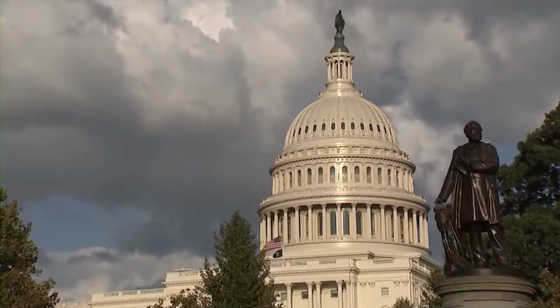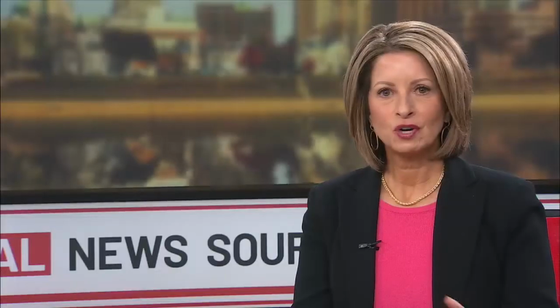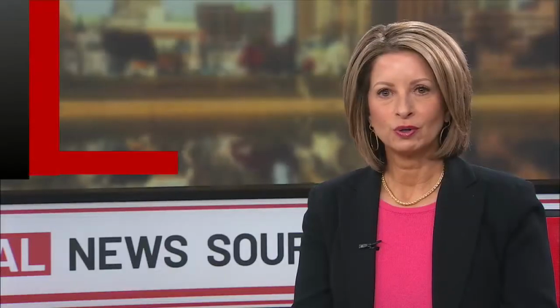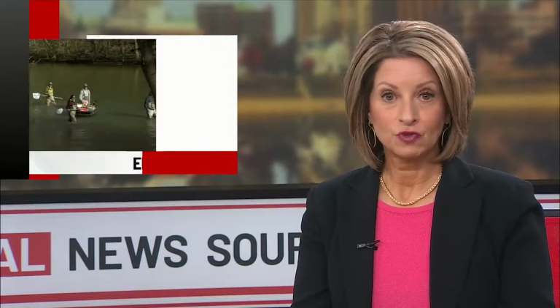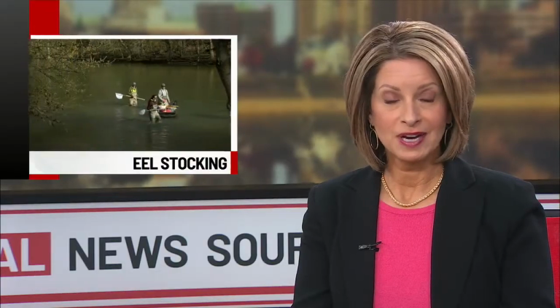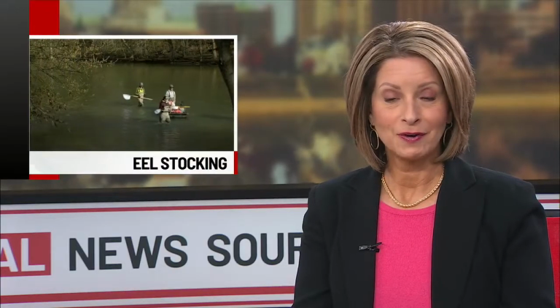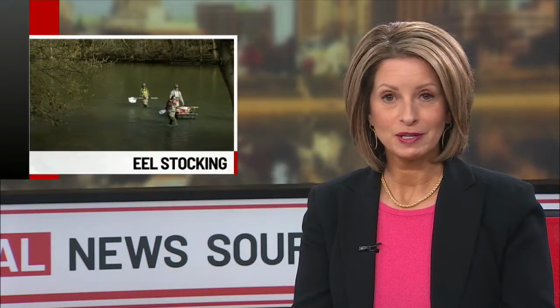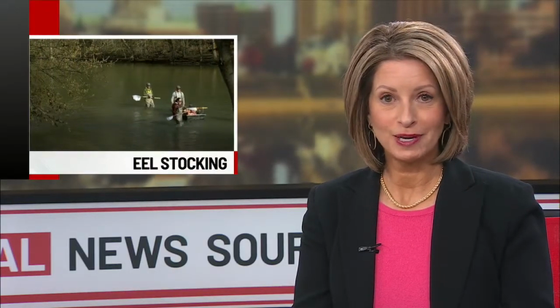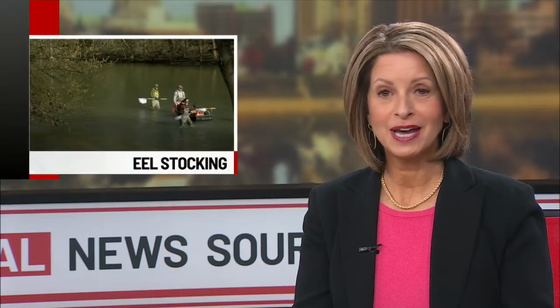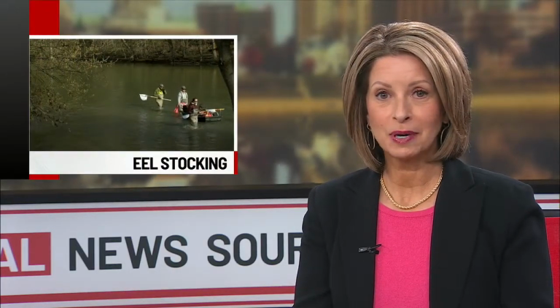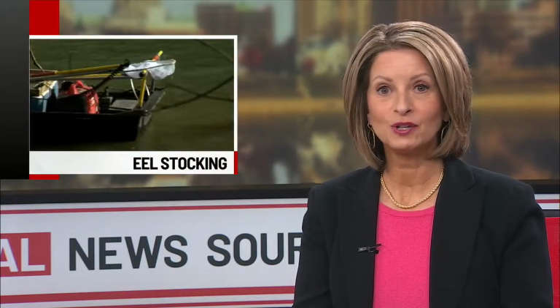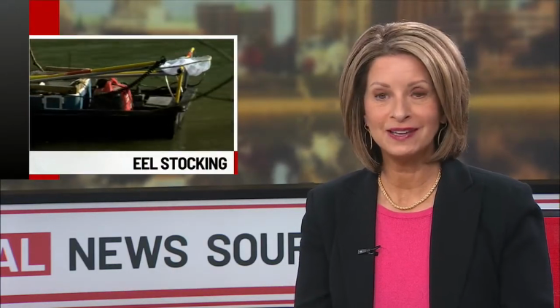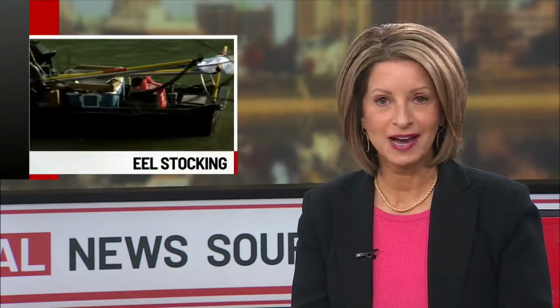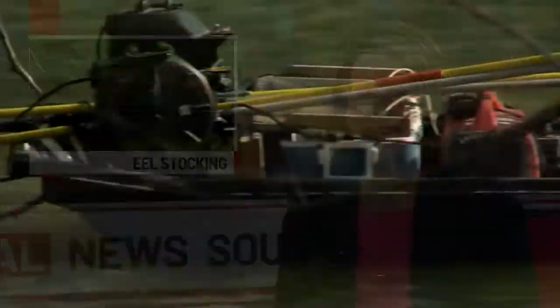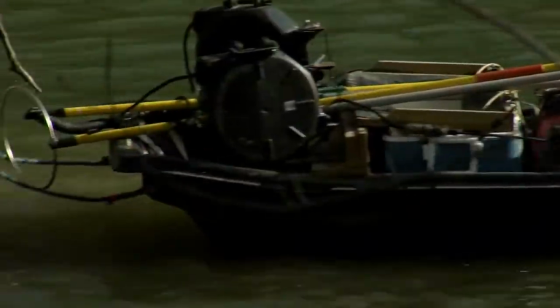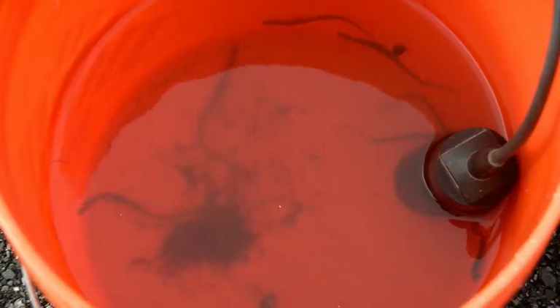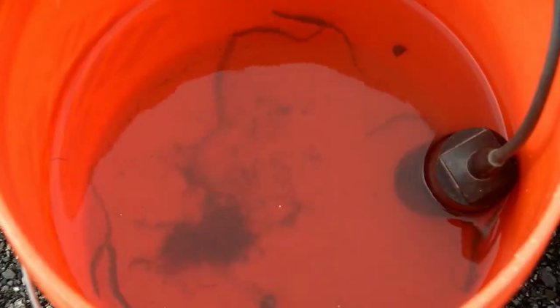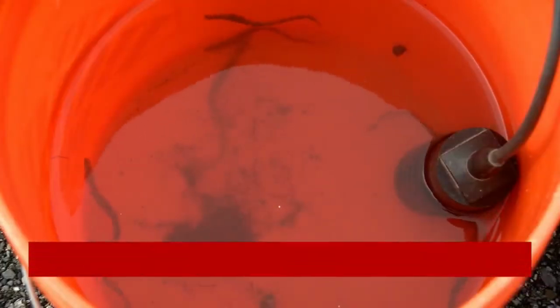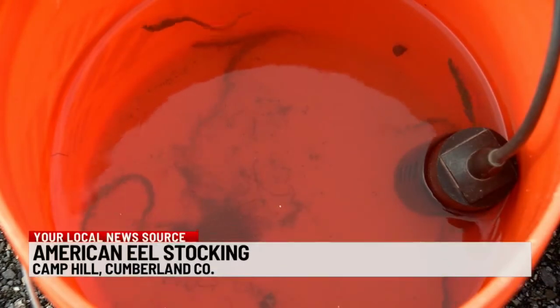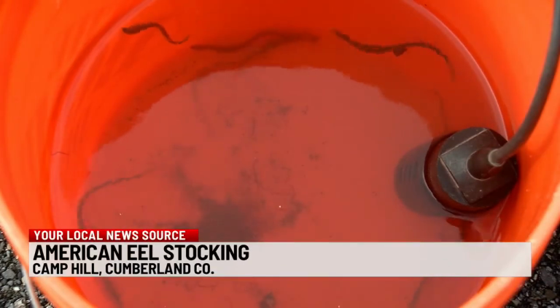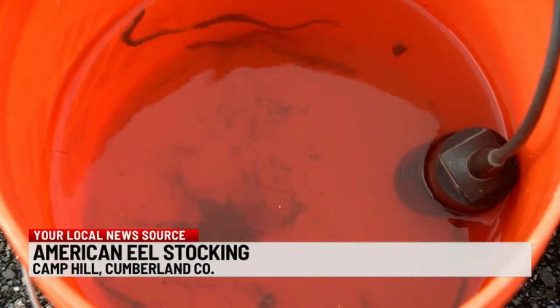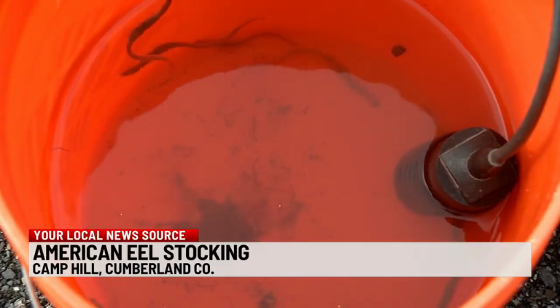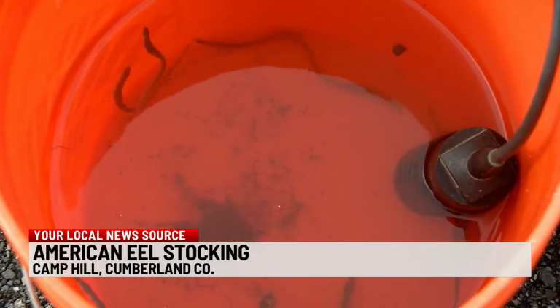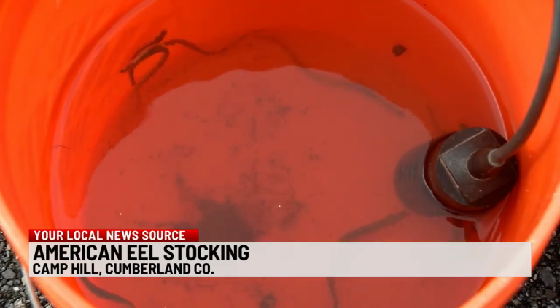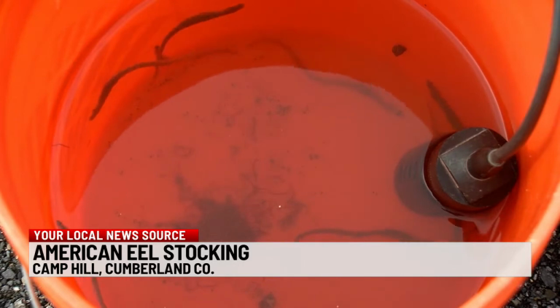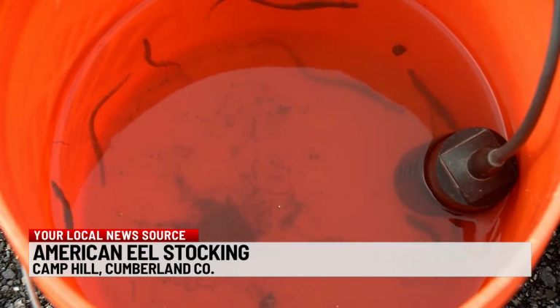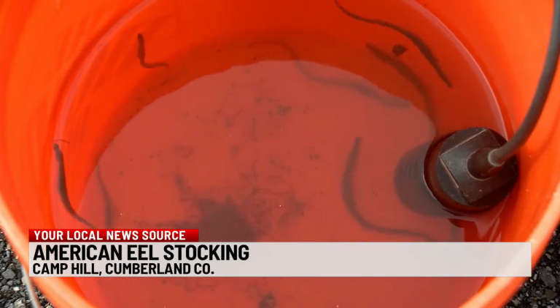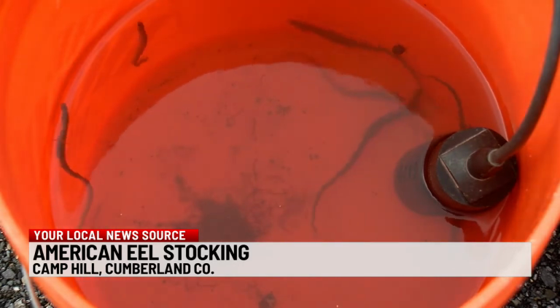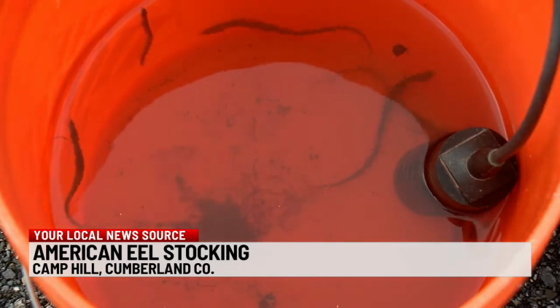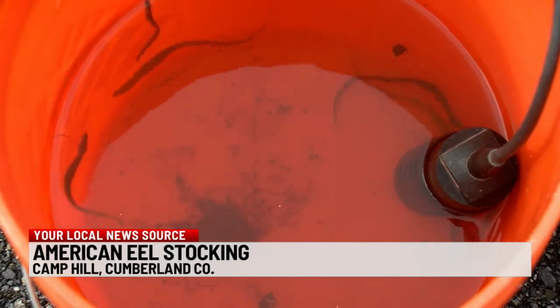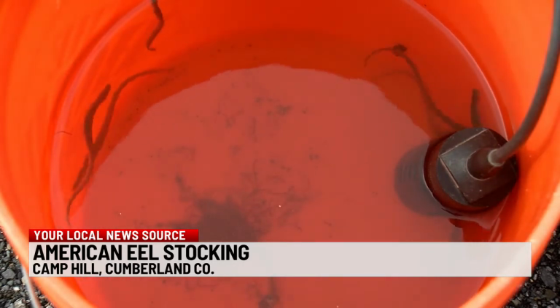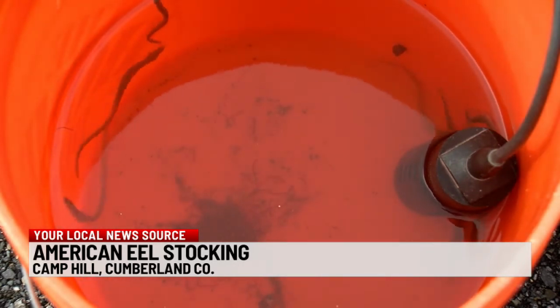Well, we've shown you local trout stocking over the past few weeks. Tonight, we're going to take a look at eel stocking. The Susquehanna River Basin Commission released dozens of American eels, little babies, into the Conant de Gwinnick Creek at Ridley Park in Camp Hill today.